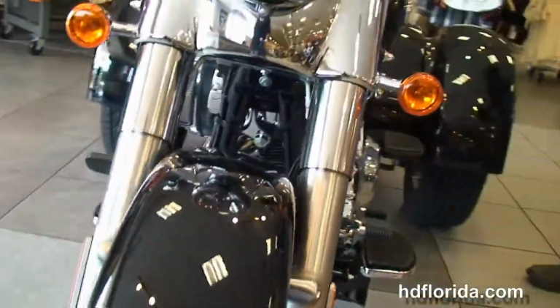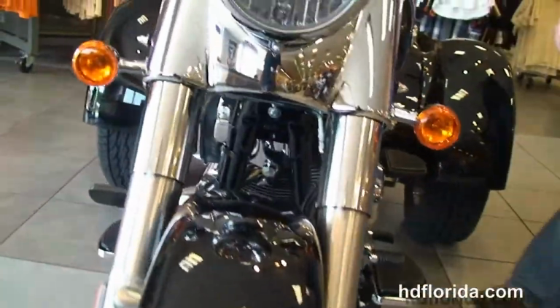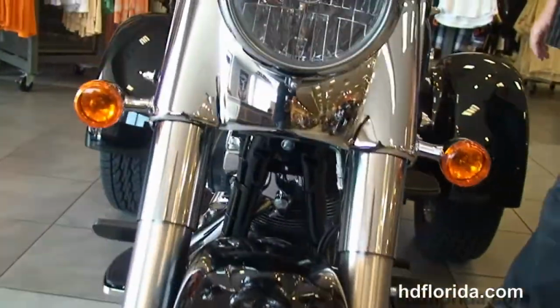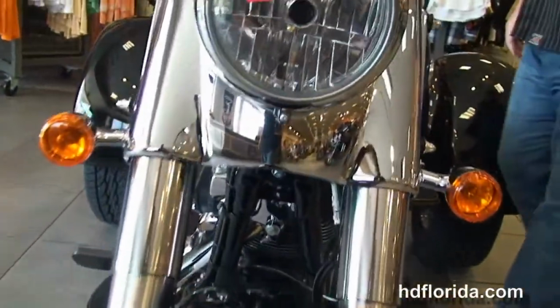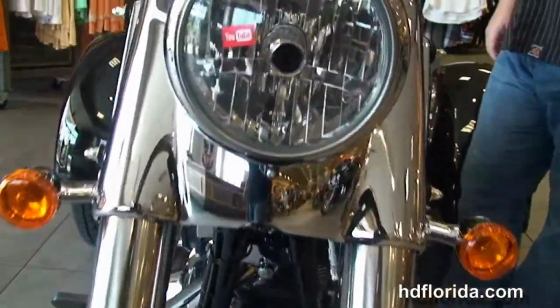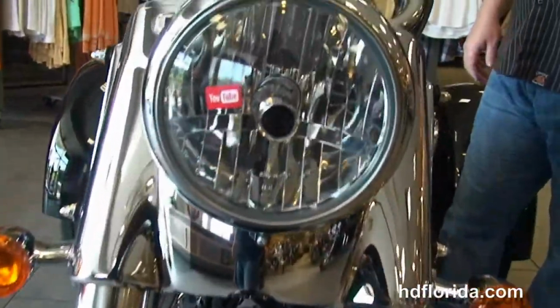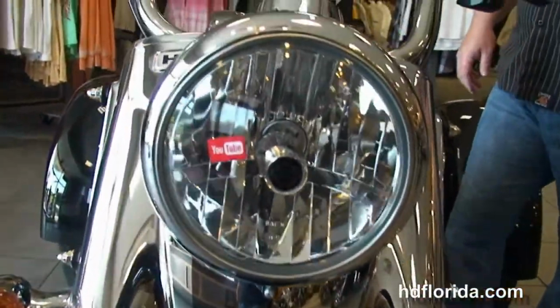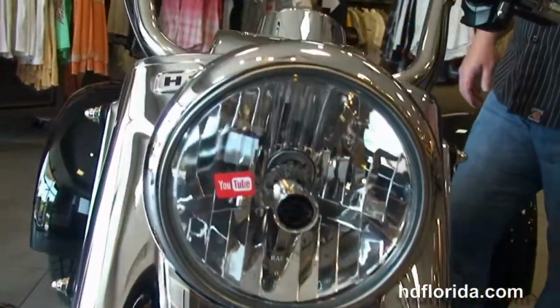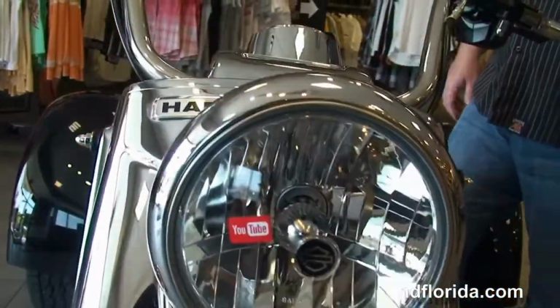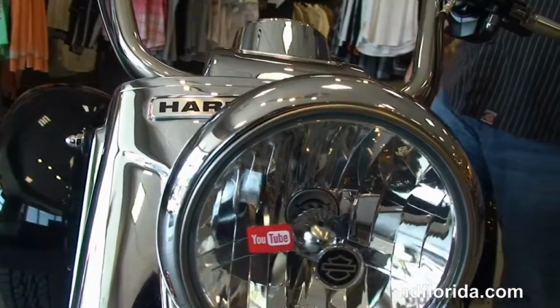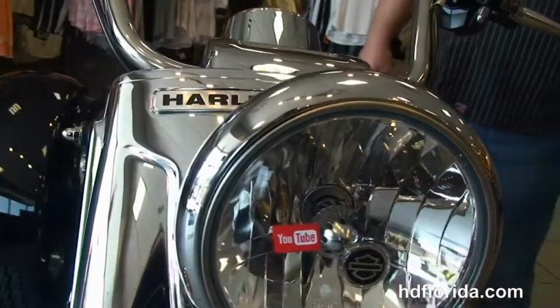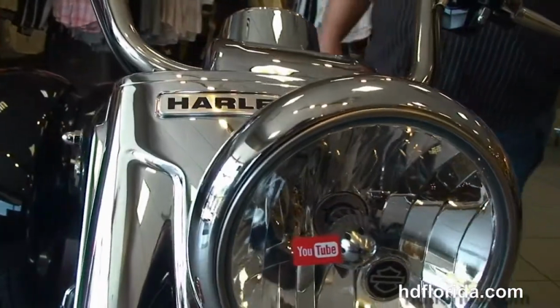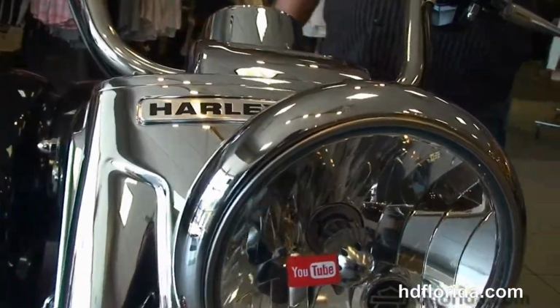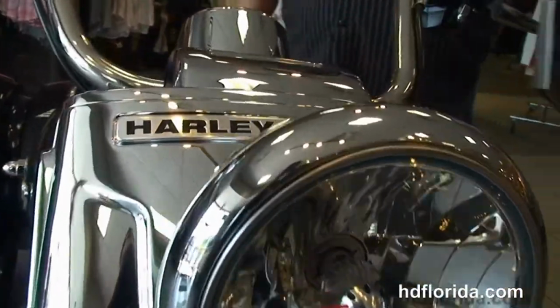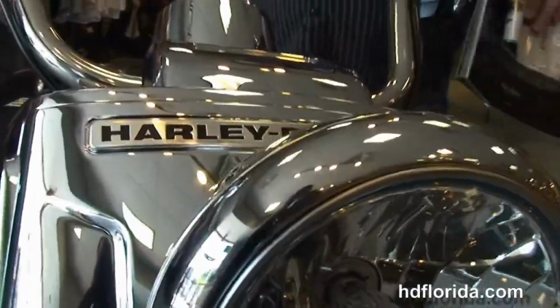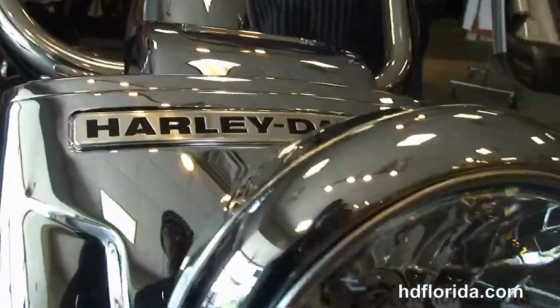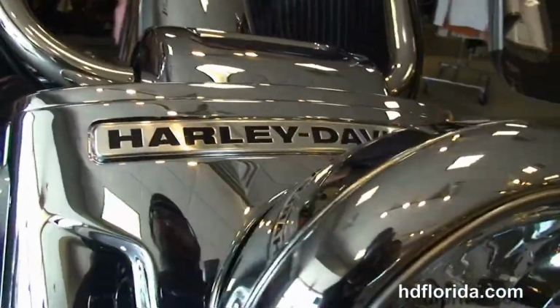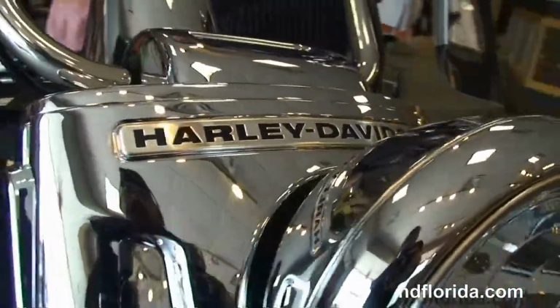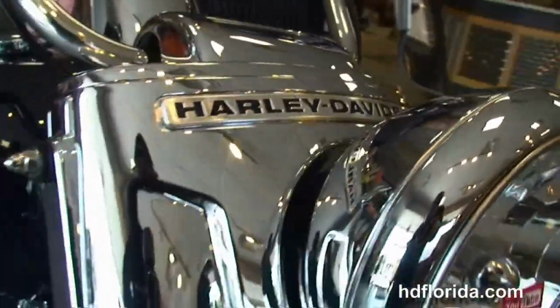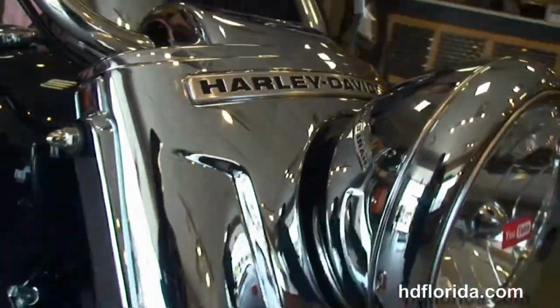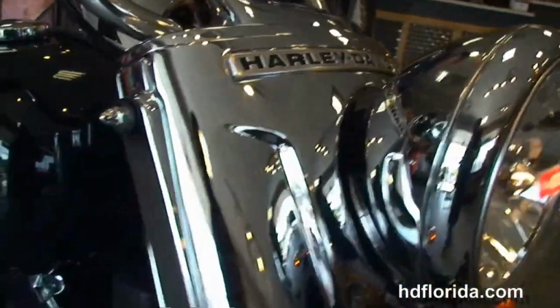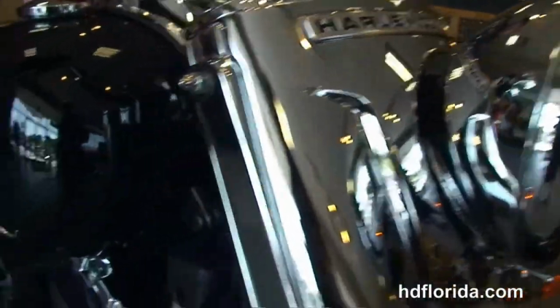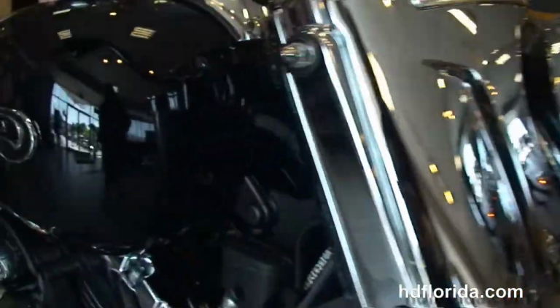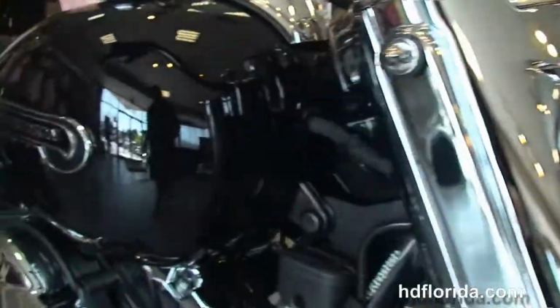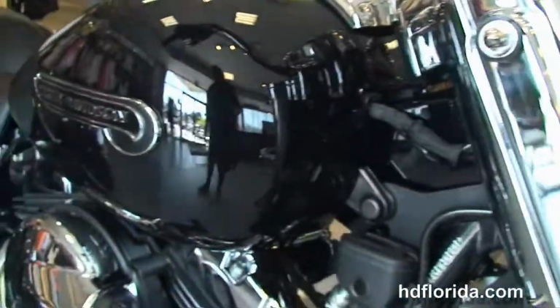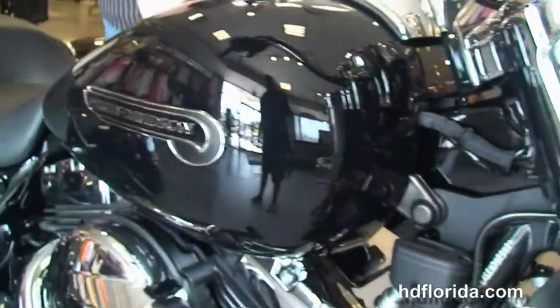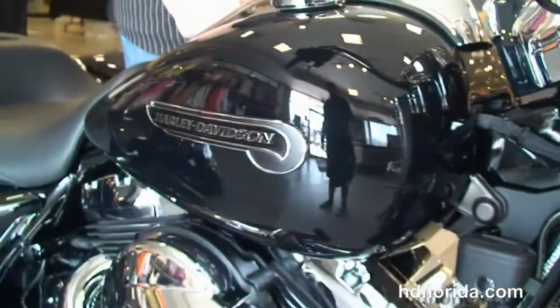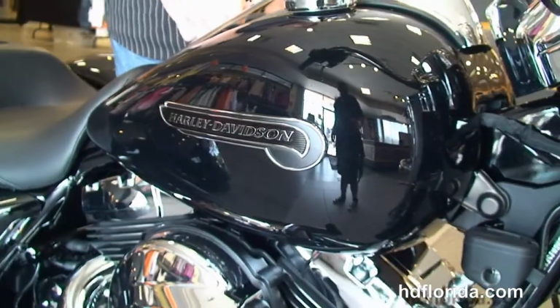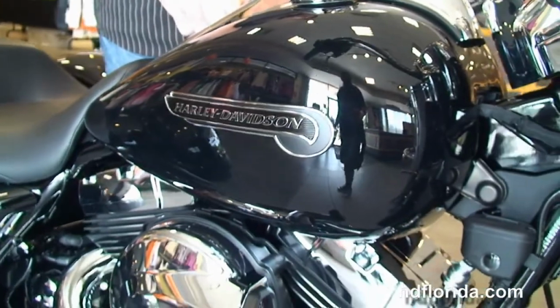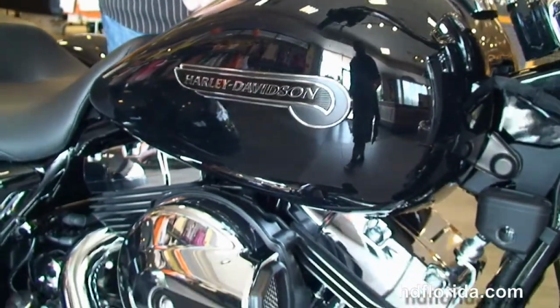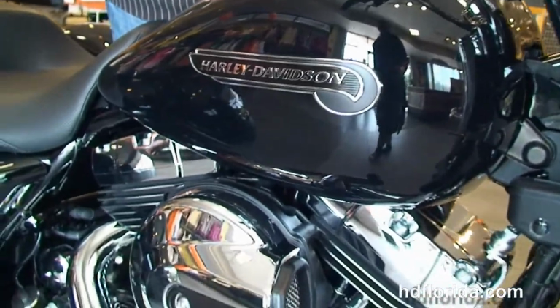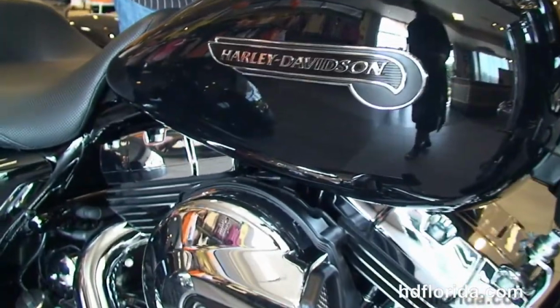We finance used and new Harley-Davidsons up to 84 months. Be sure to ask about our fly and ride program — fly in, sign your paperwork, and ride back to your hometown.